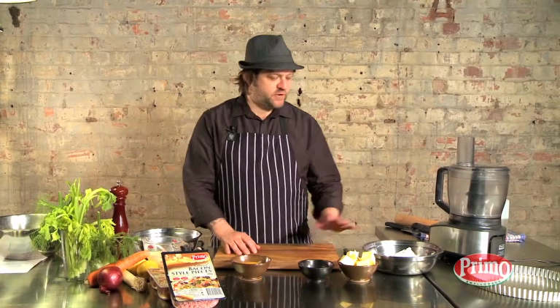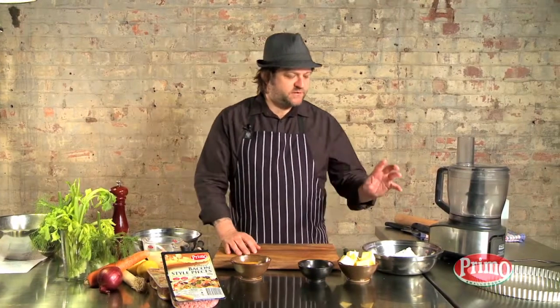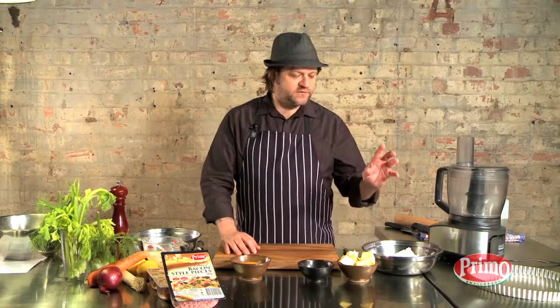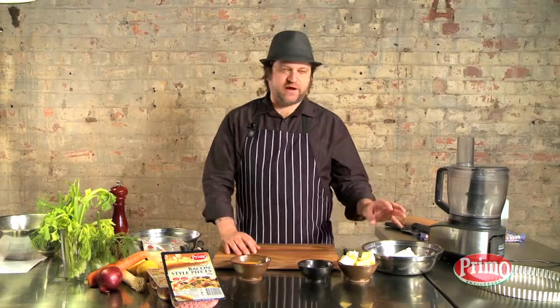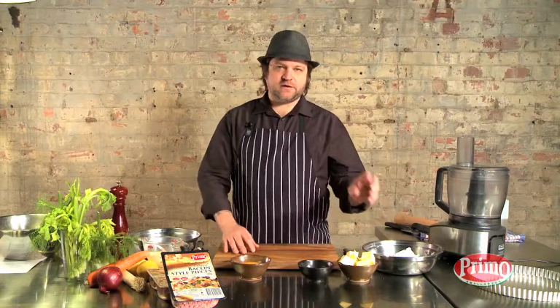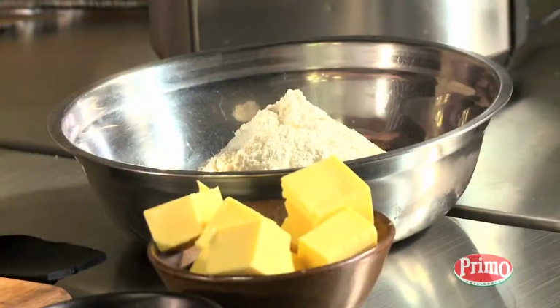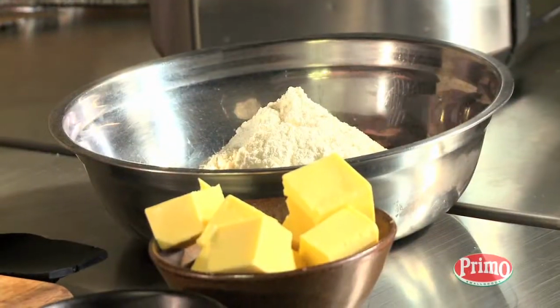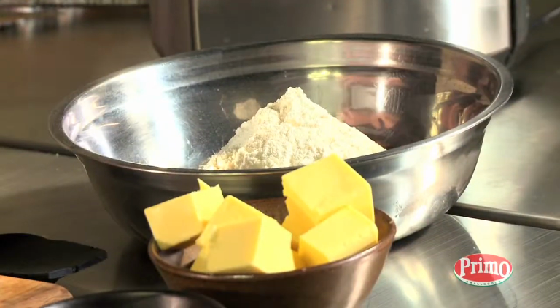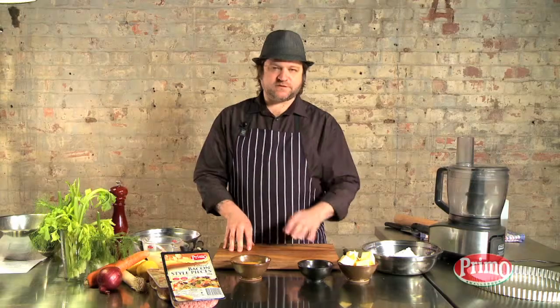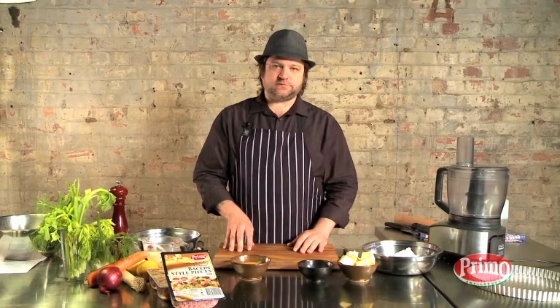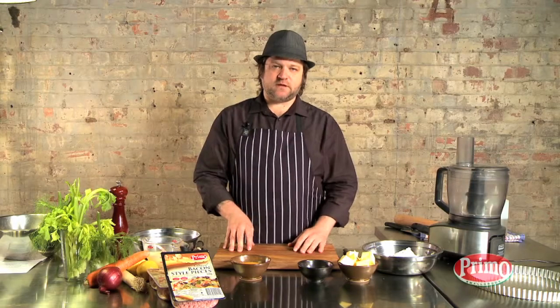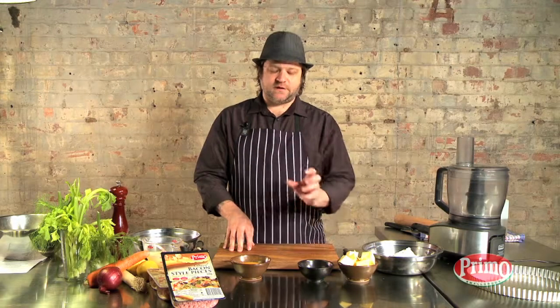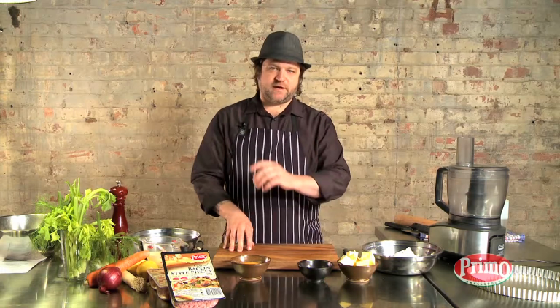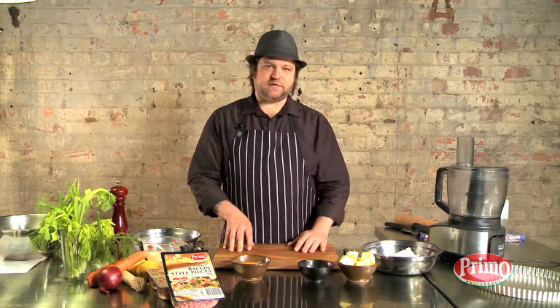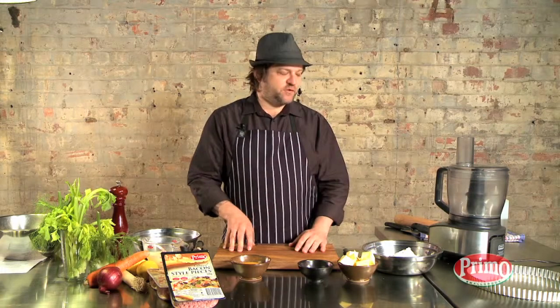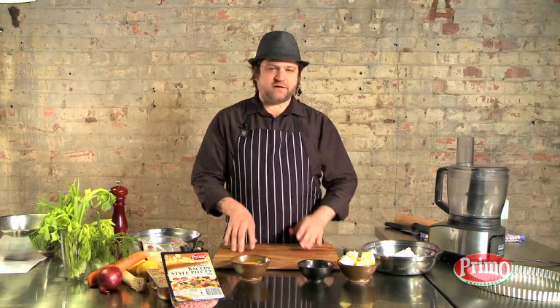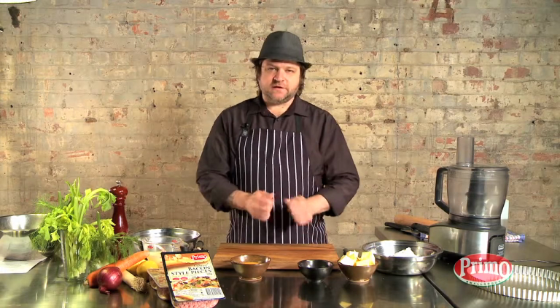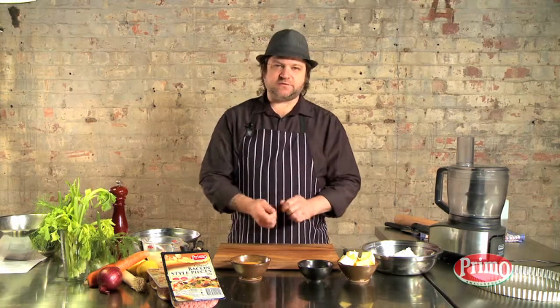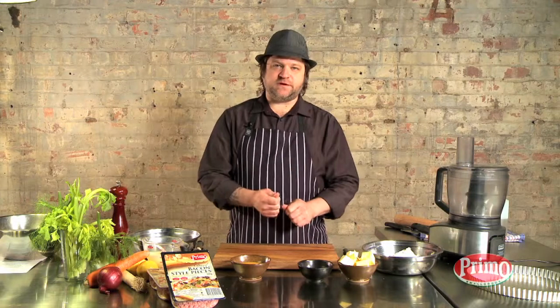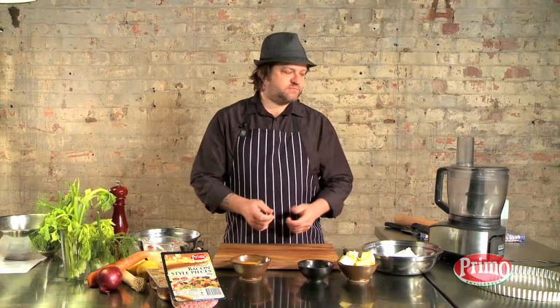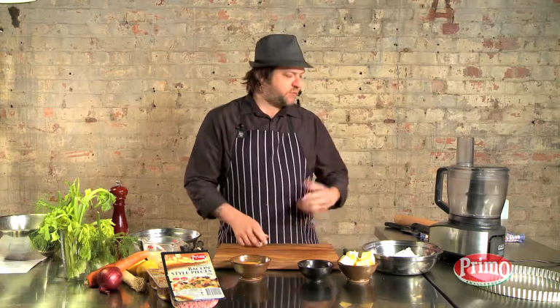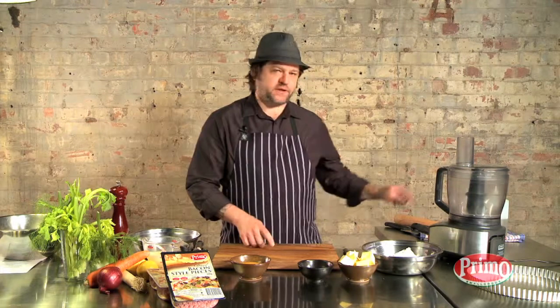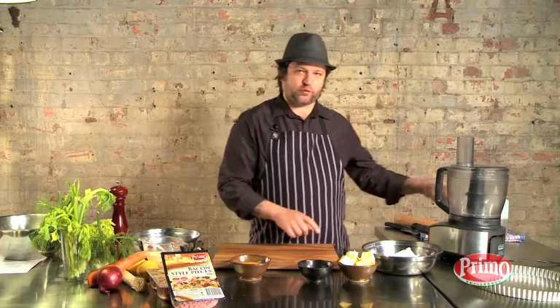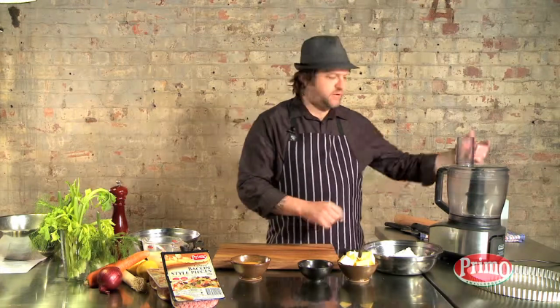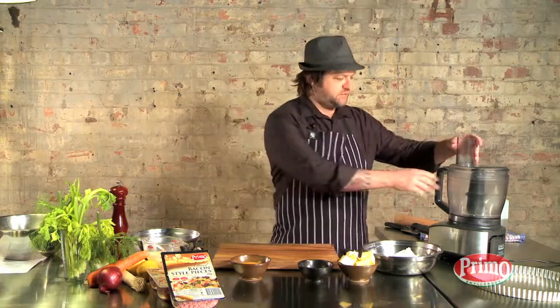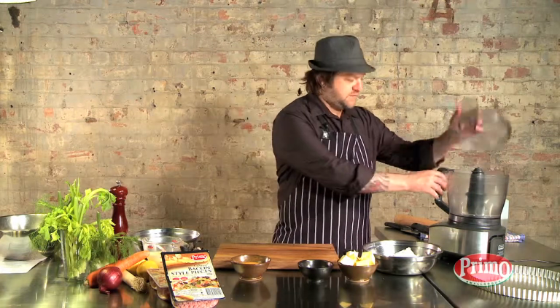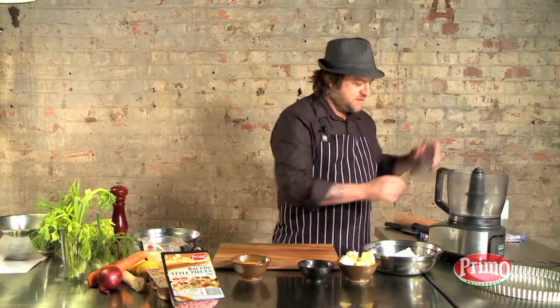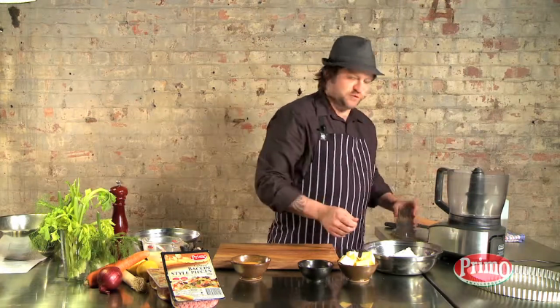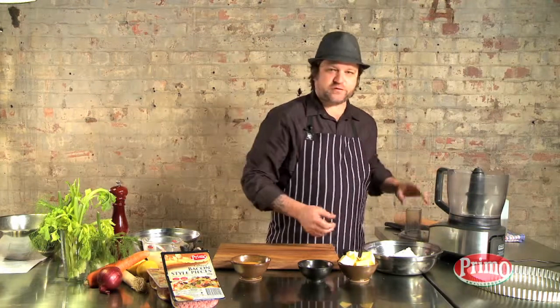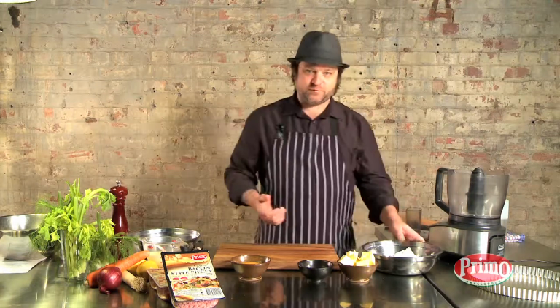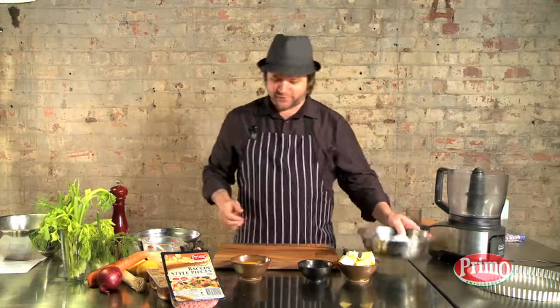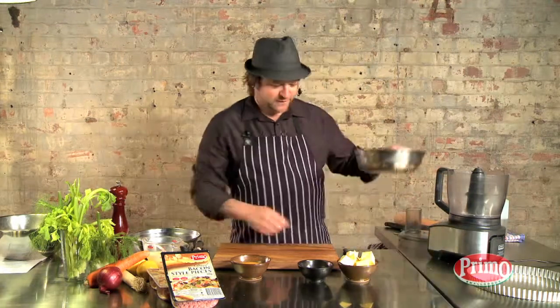We're going to combine some flour, some butter, some salt, and then some egg. You can knead this with your fingers, but I prefer the food processor method, so we'll do it that way.